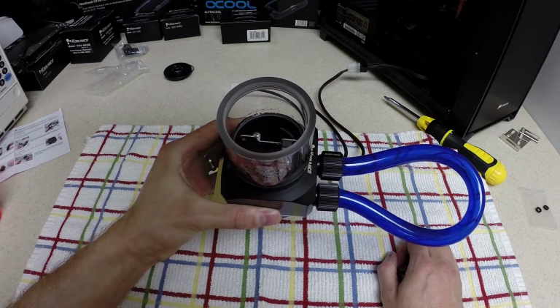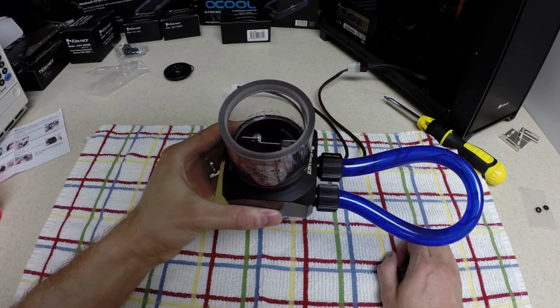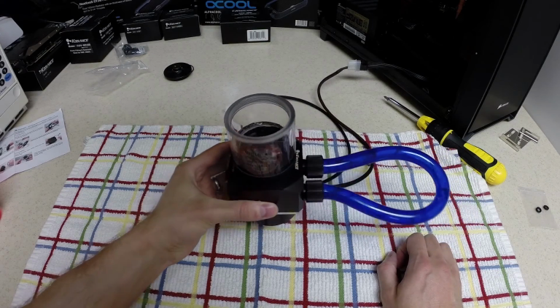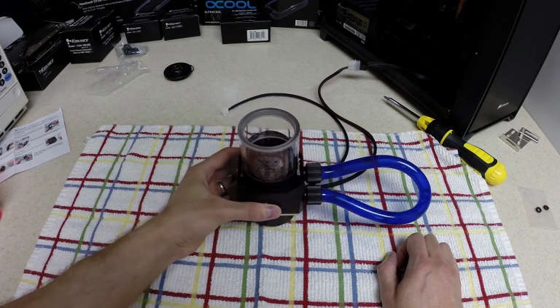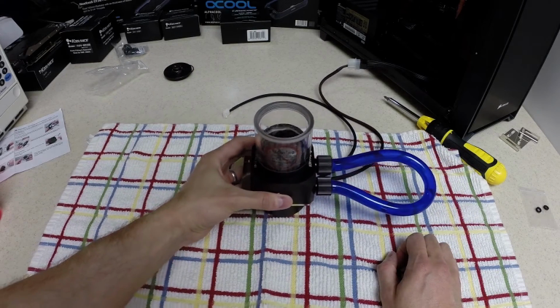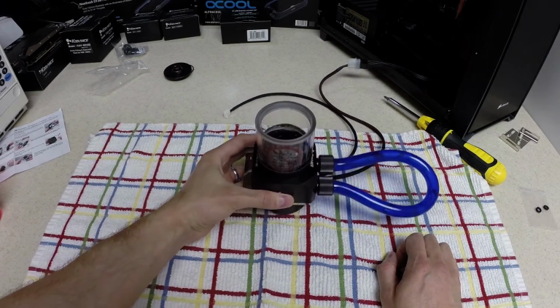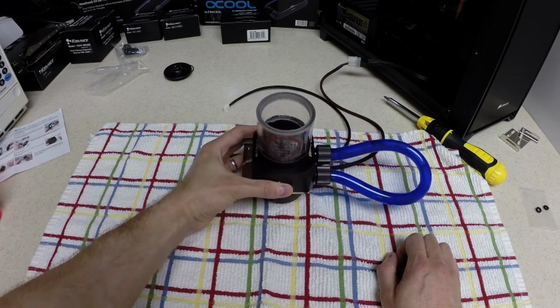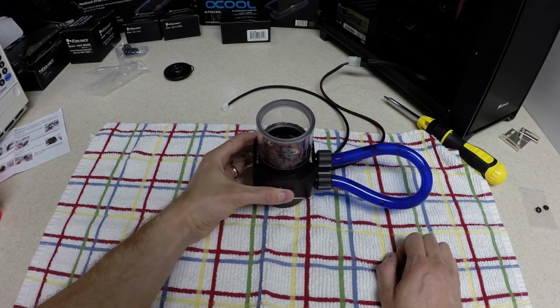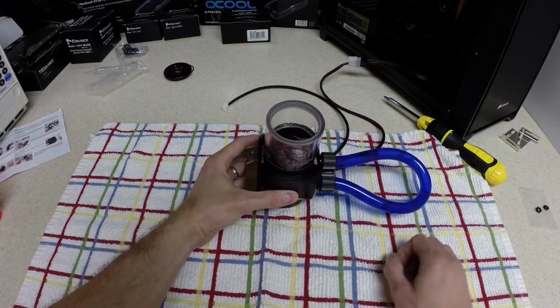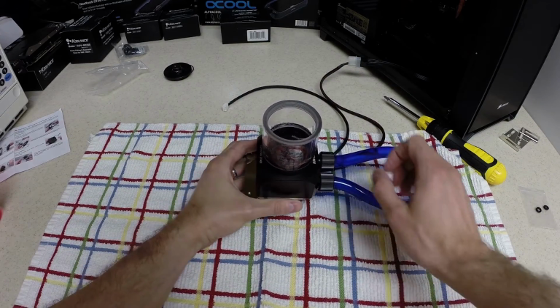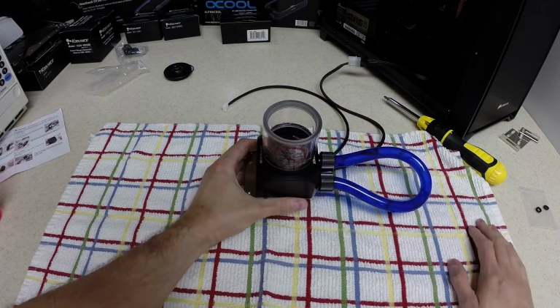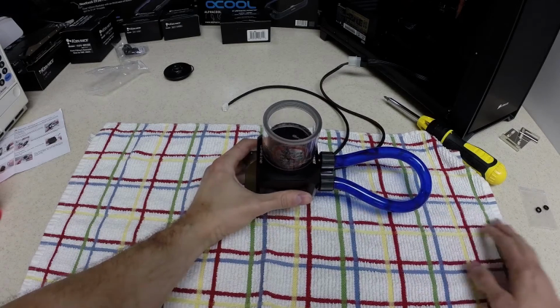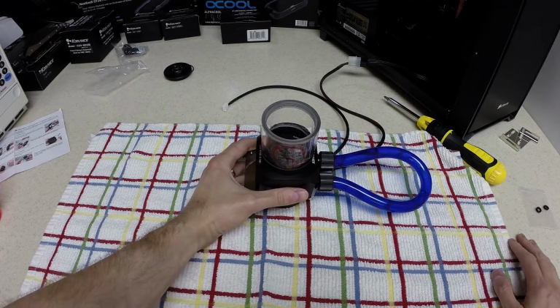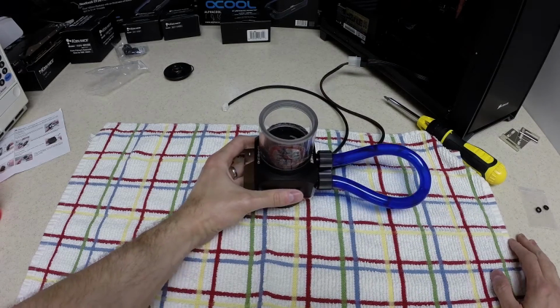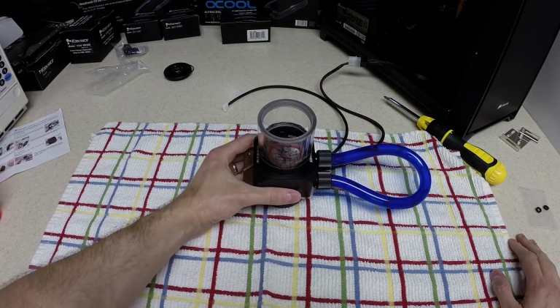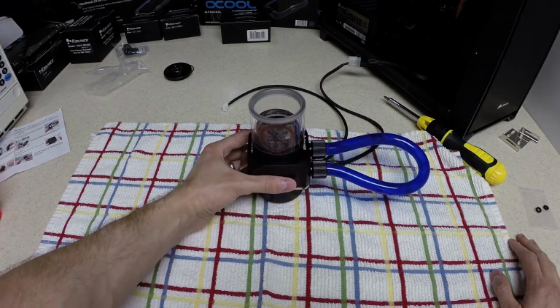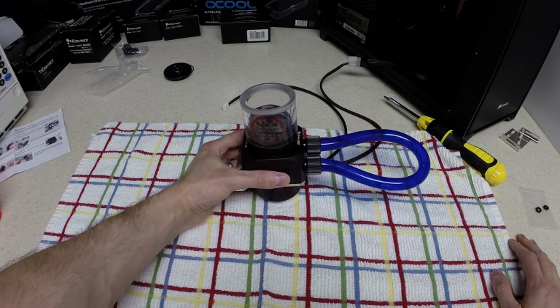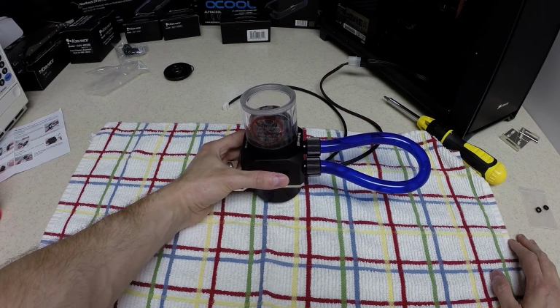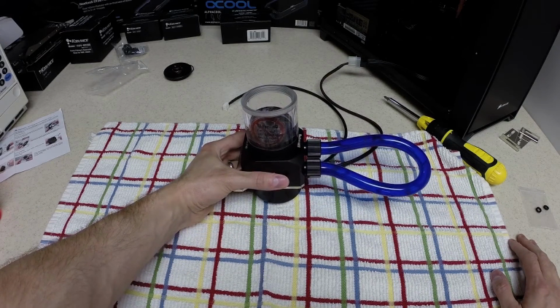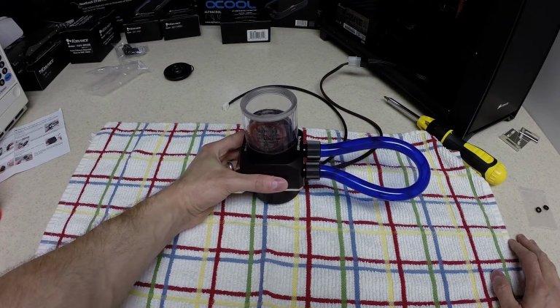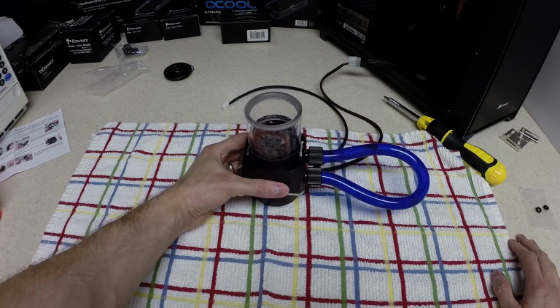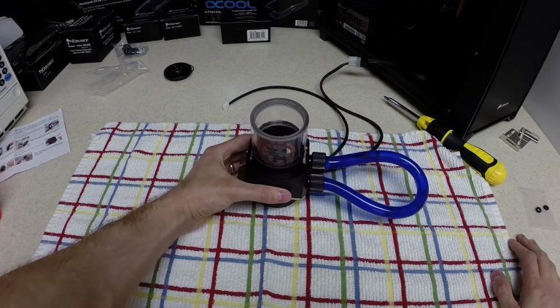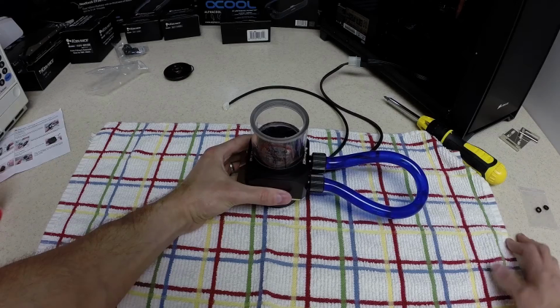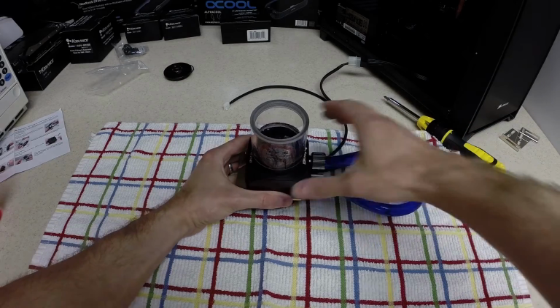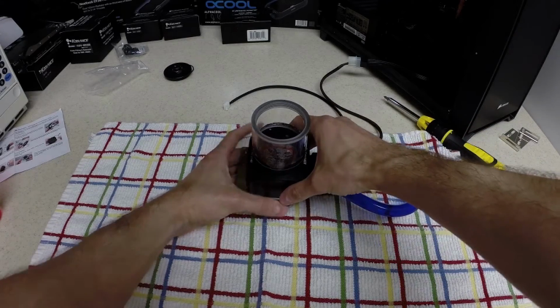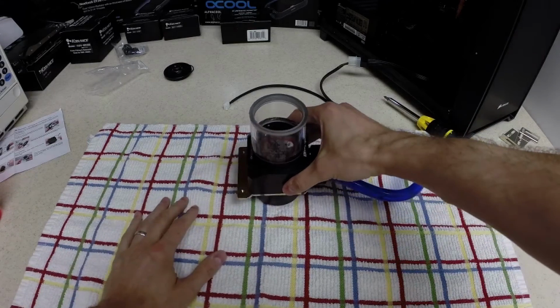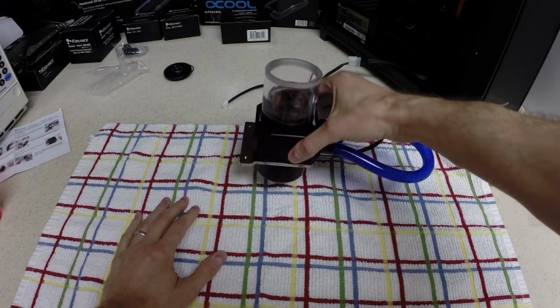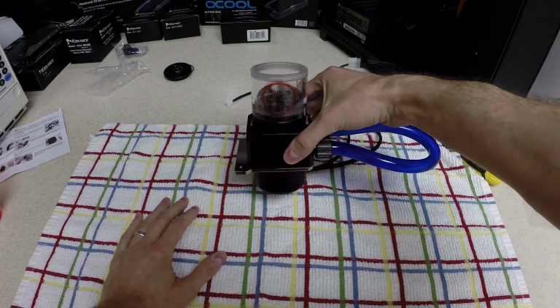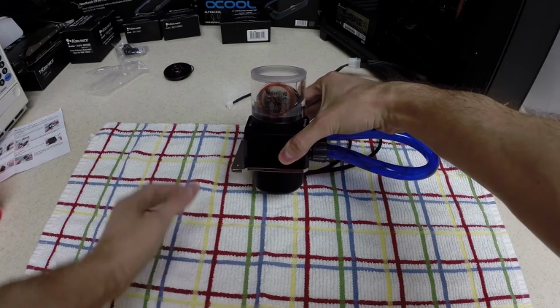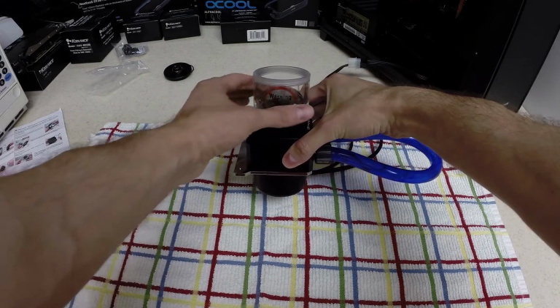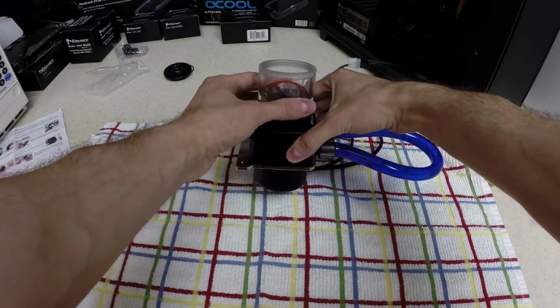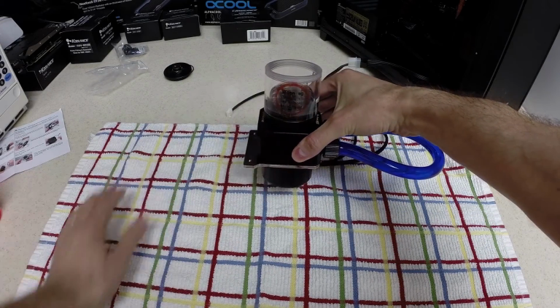That is how you install a SWIFTEC MCP655 pump into a Coolance pump top with the attached reservoir. Thanks for watching.